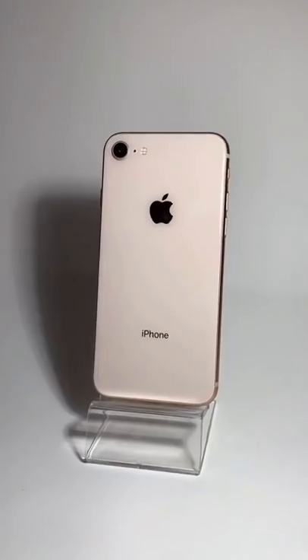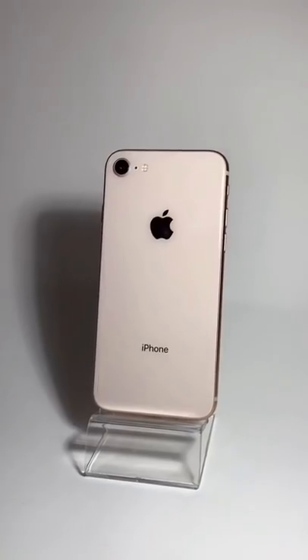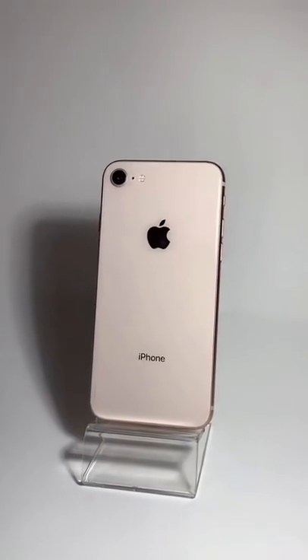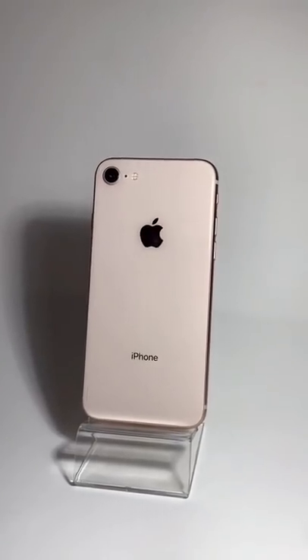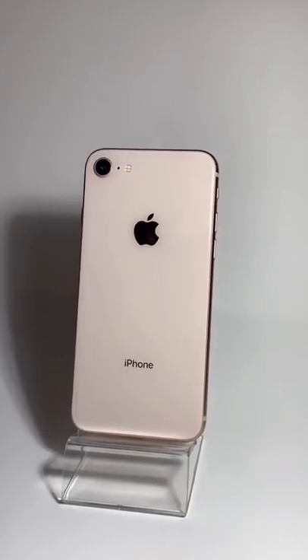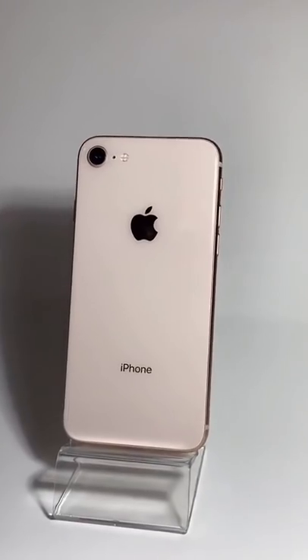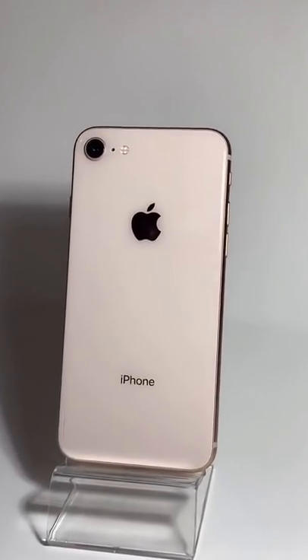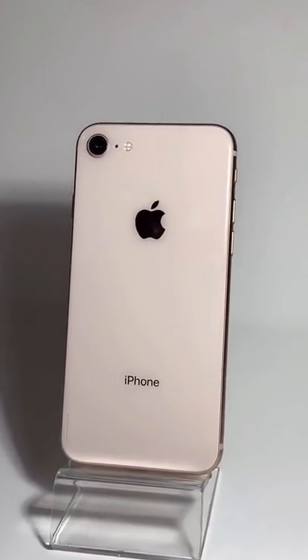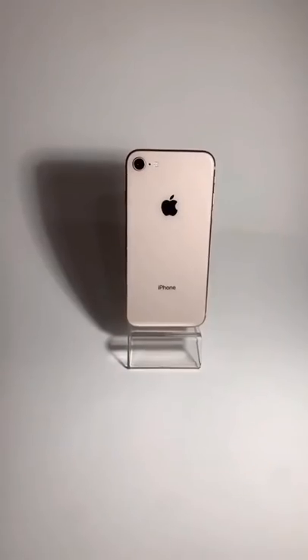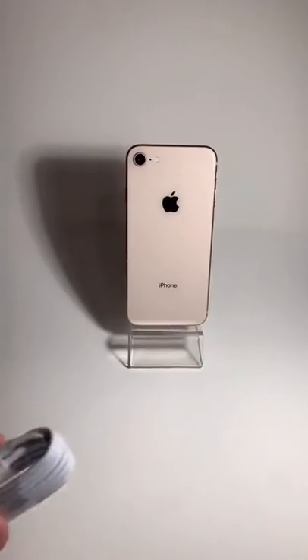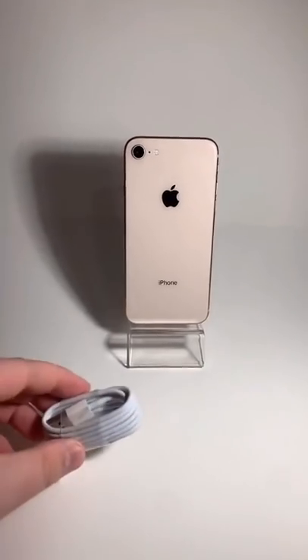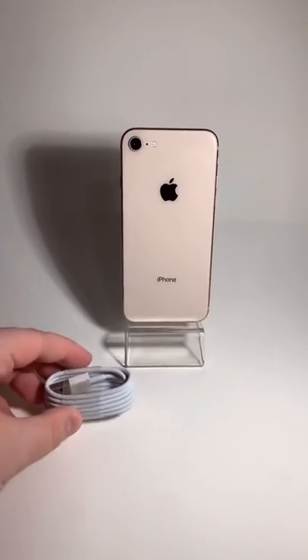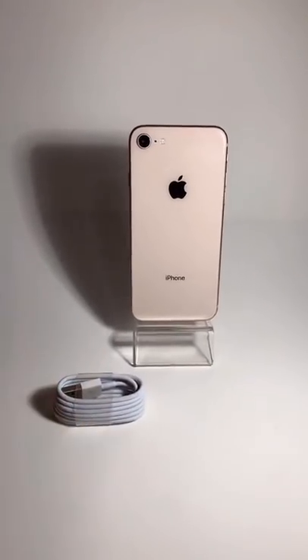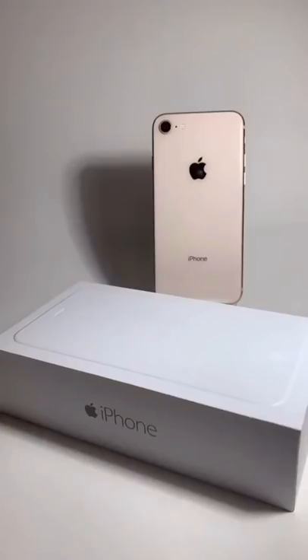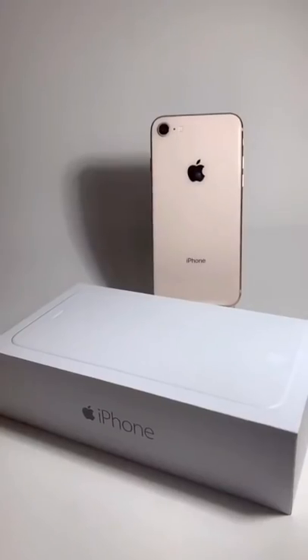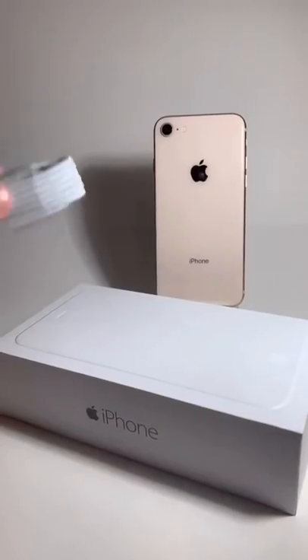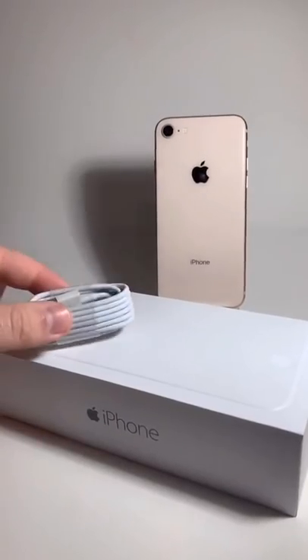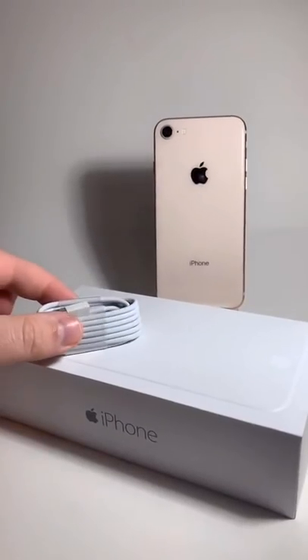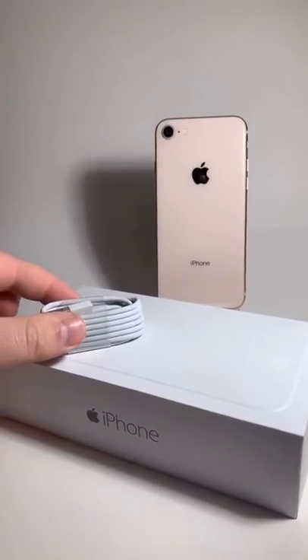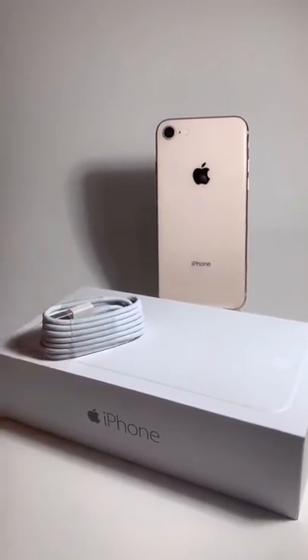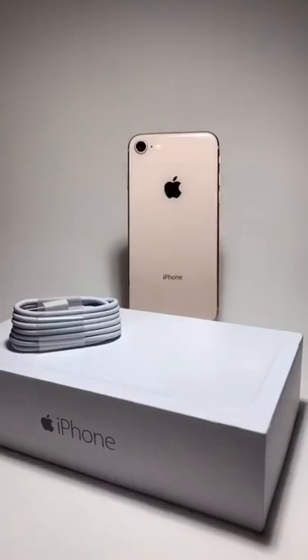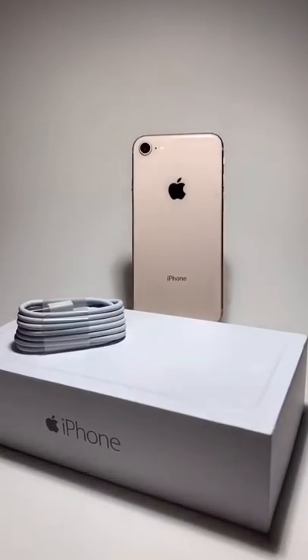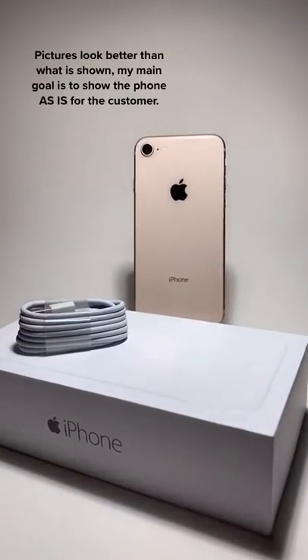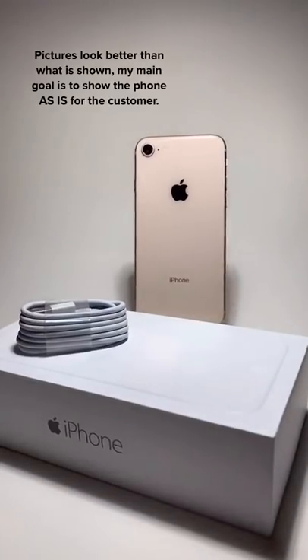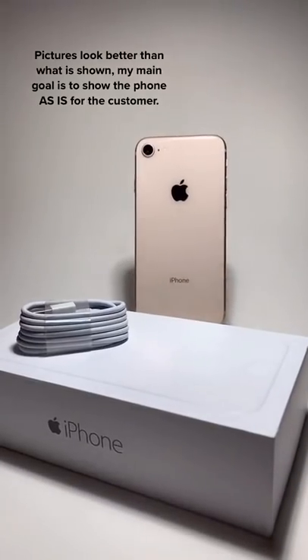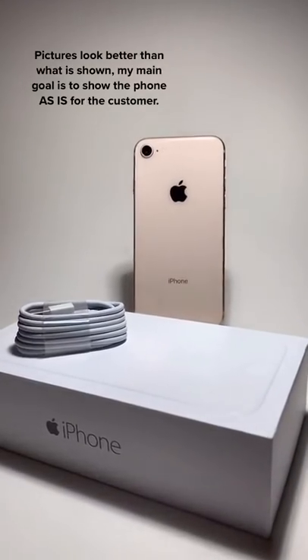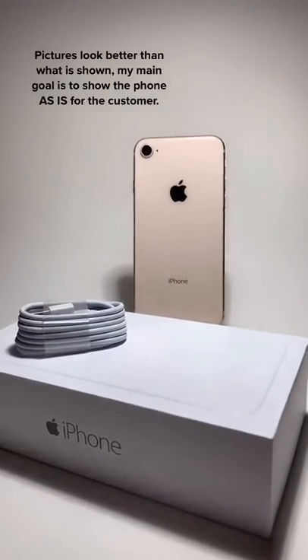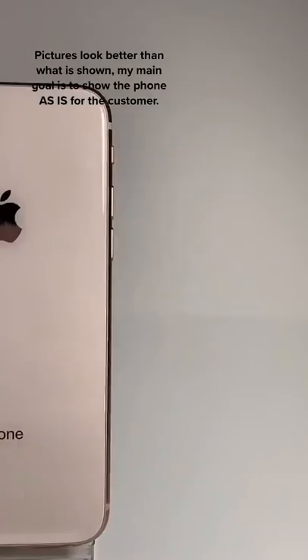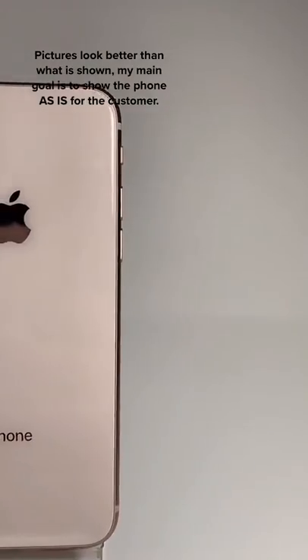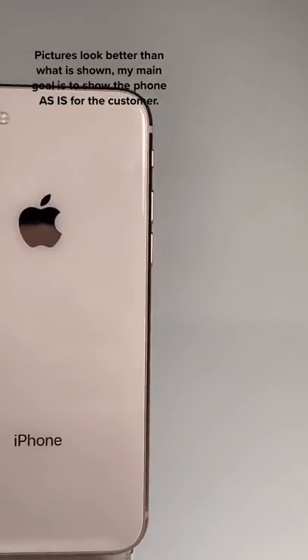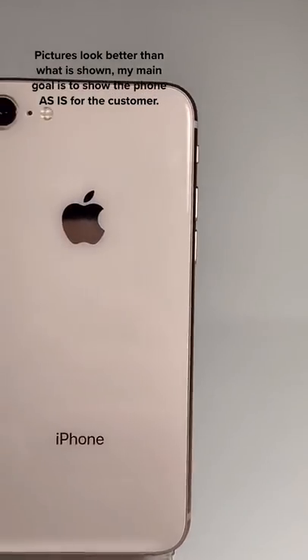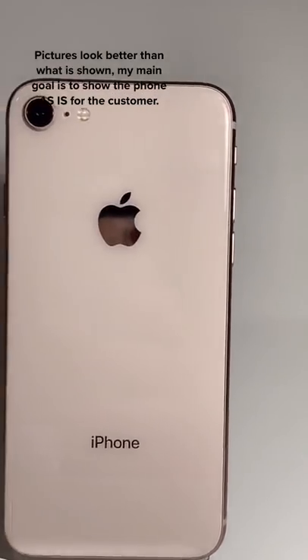These glass backs are fingerprint magnets. Then I like to add any accessories, and if it needs a box, I add that too. Then adjust the light so there's not so many shadows, and grab quite a few photos.